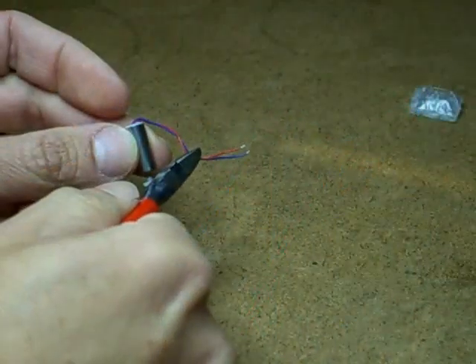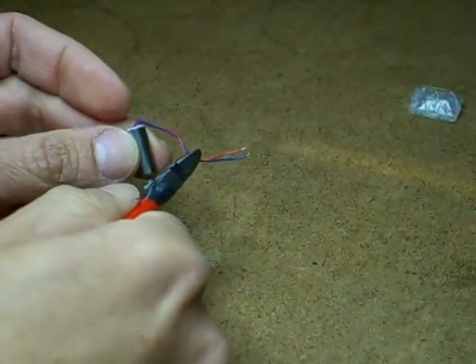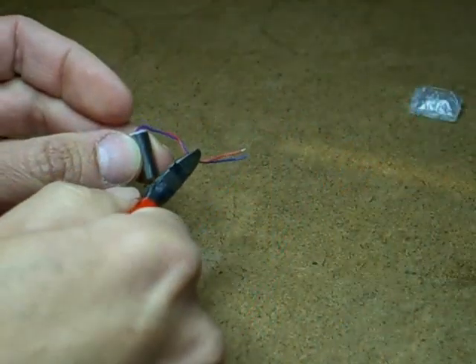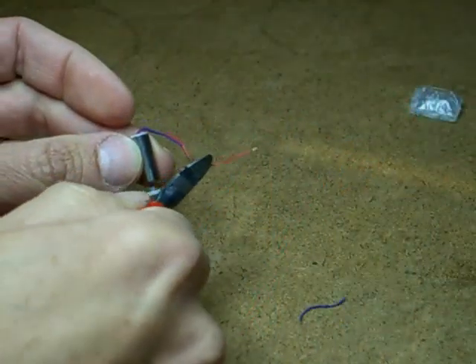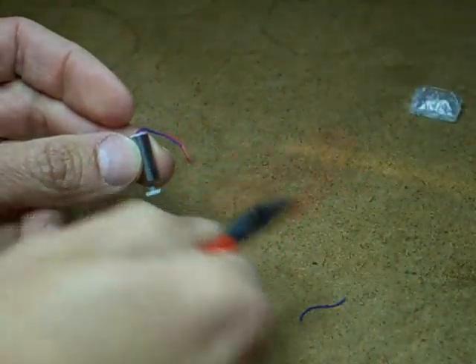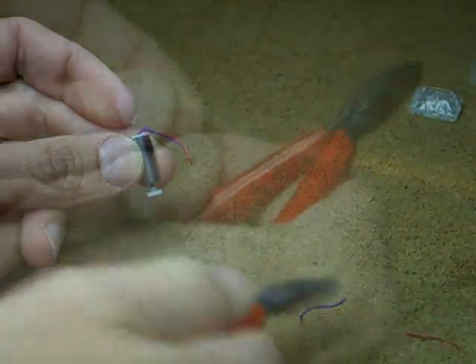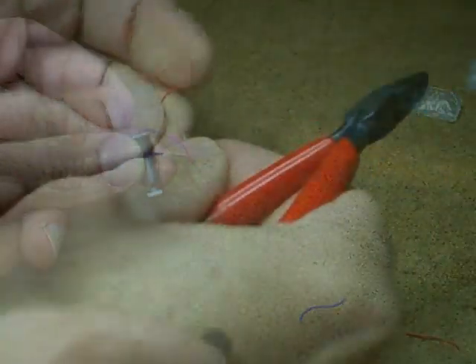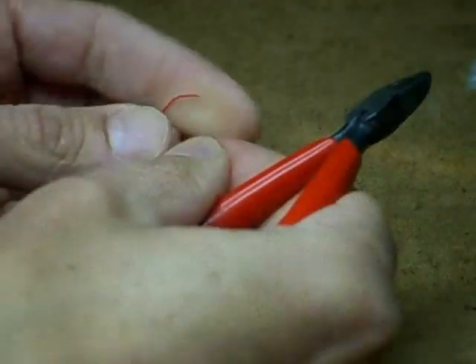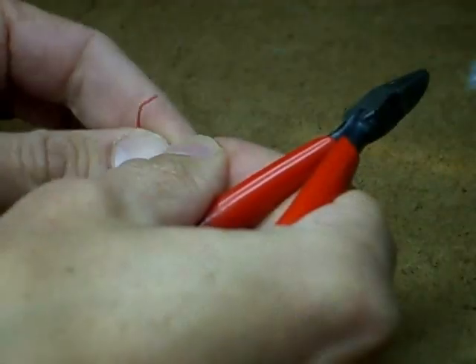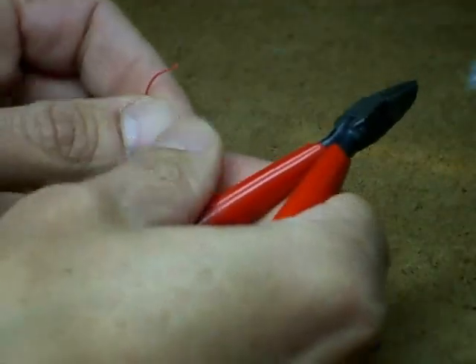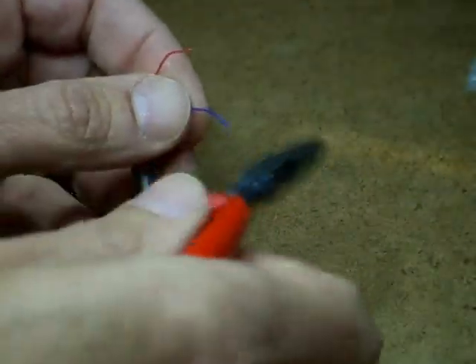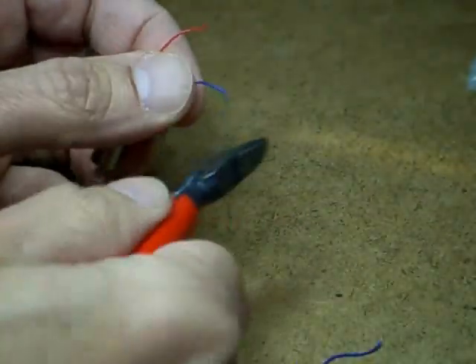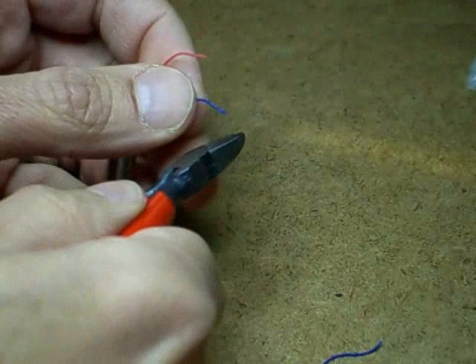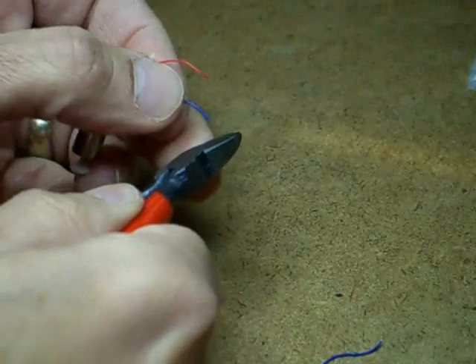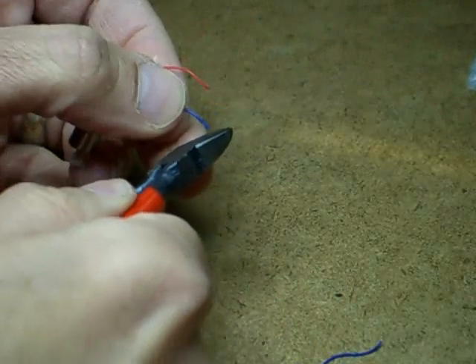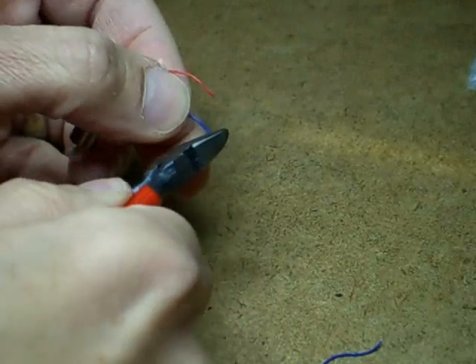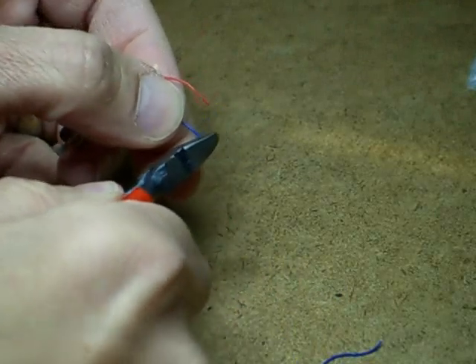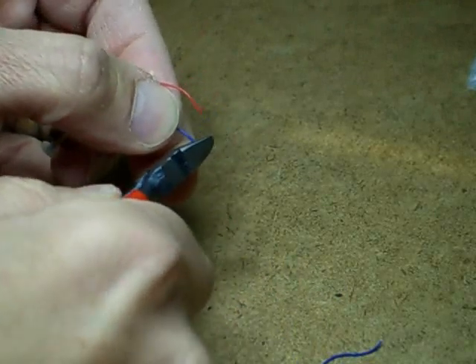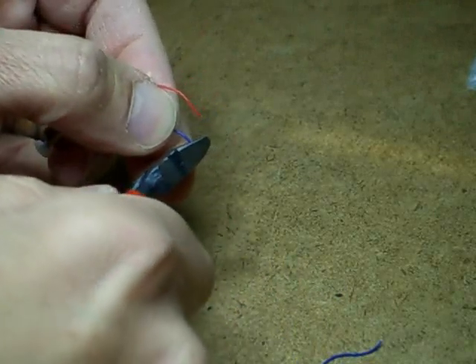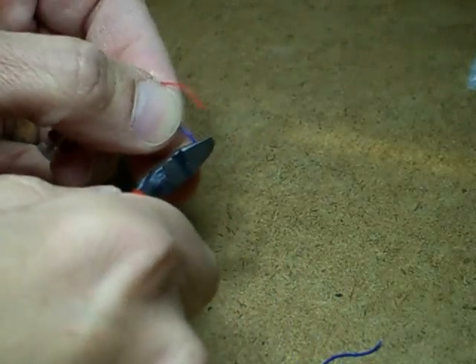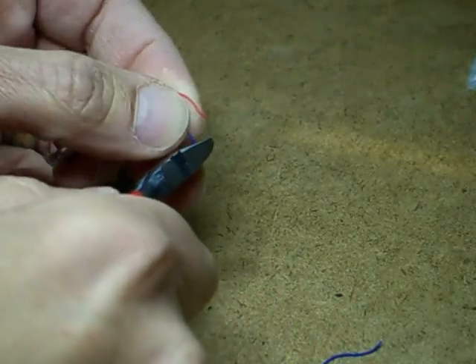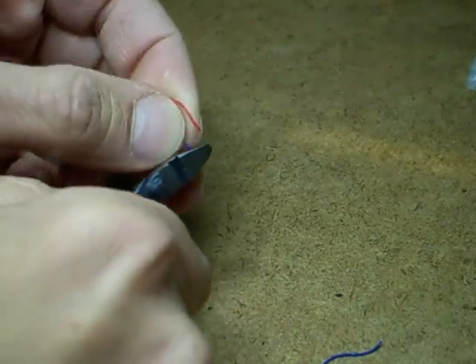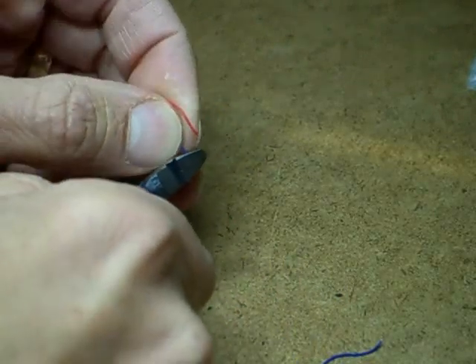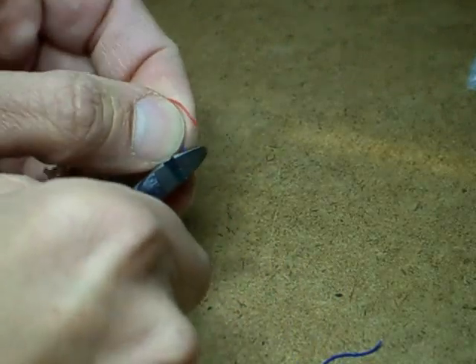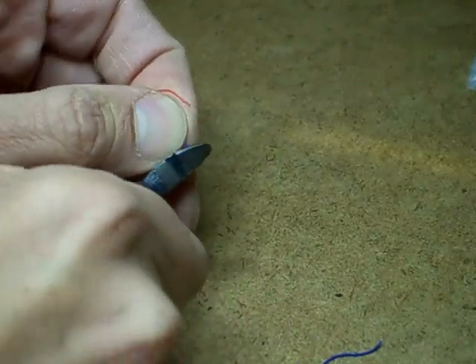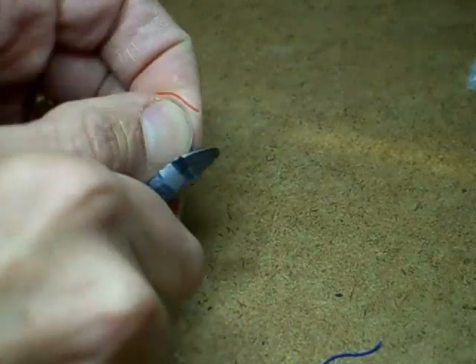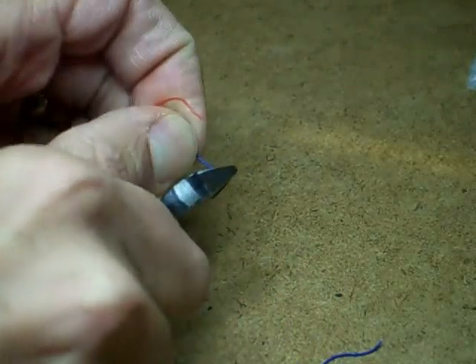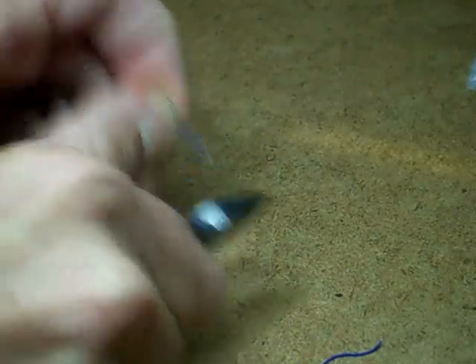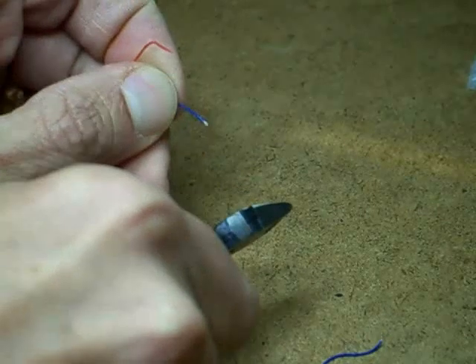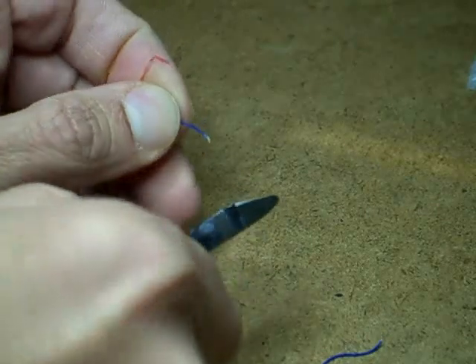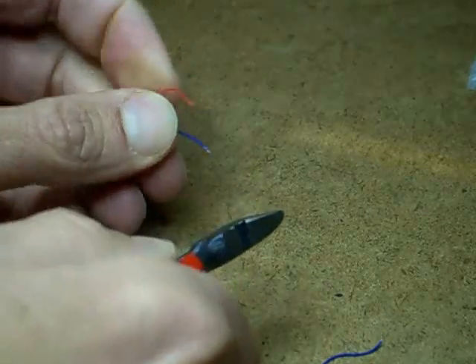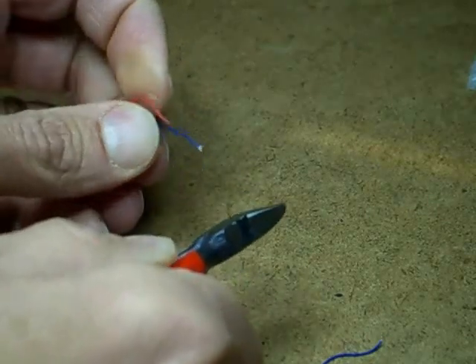Trim the new motor leads to a reasonable length. I use small diagonal cutters to strip the new motor leads. If you use just the right amount of pressure, they work pretty good.